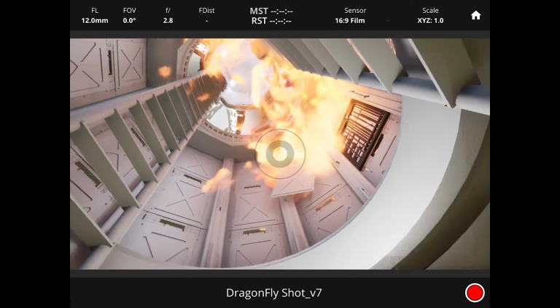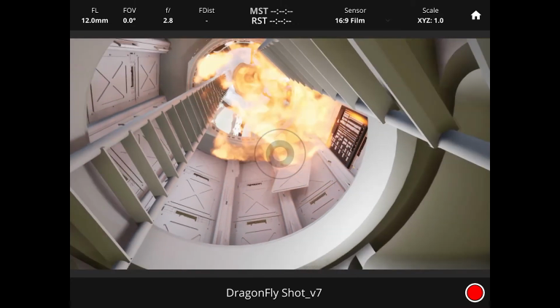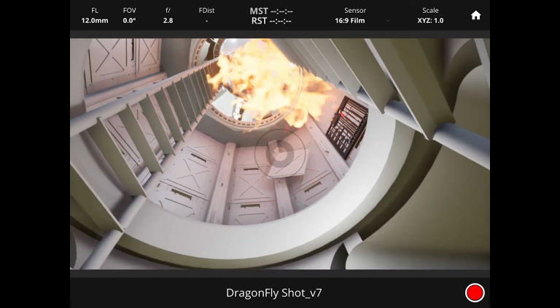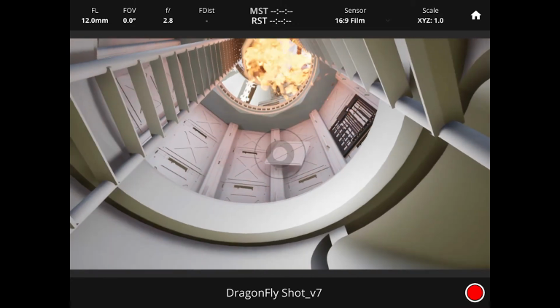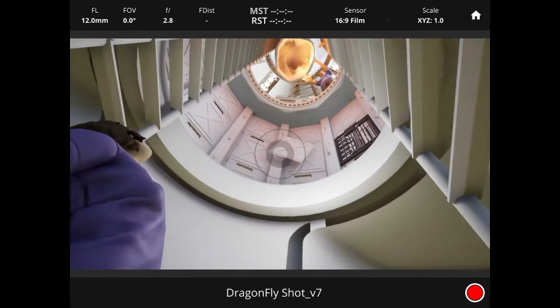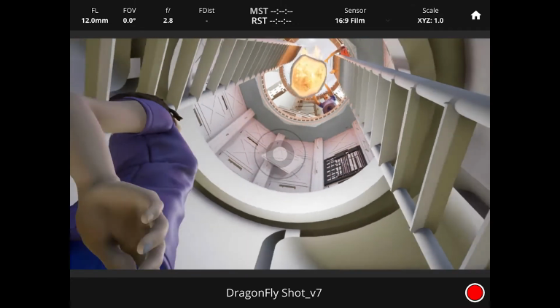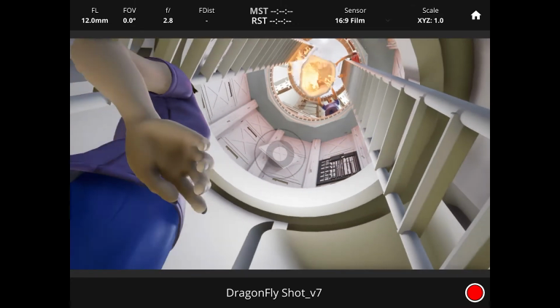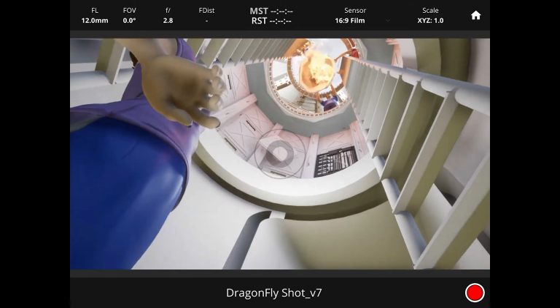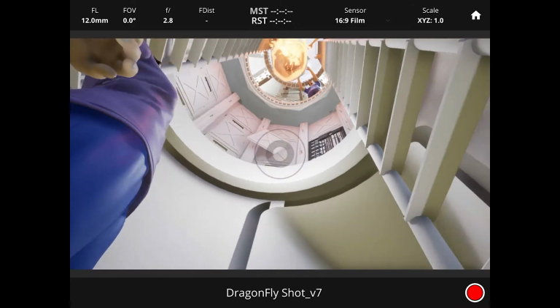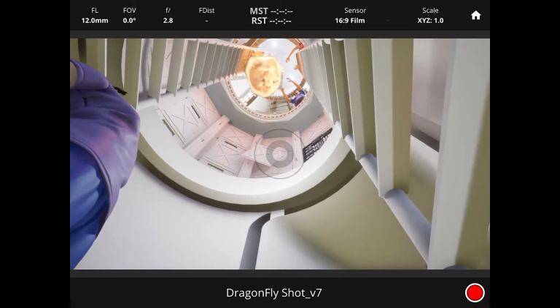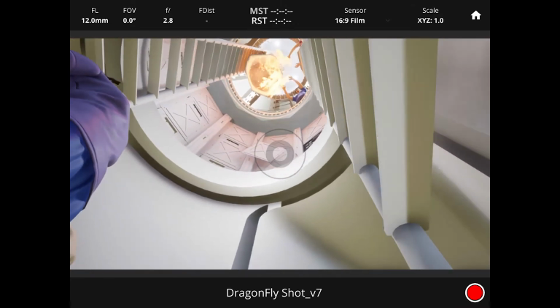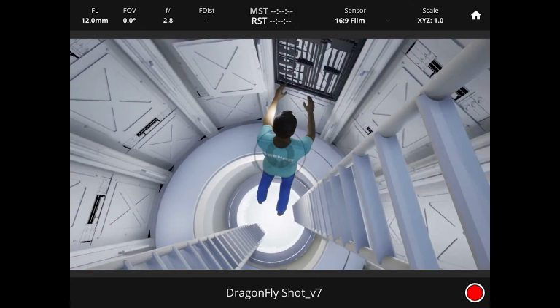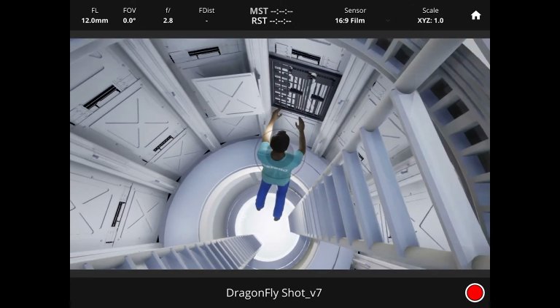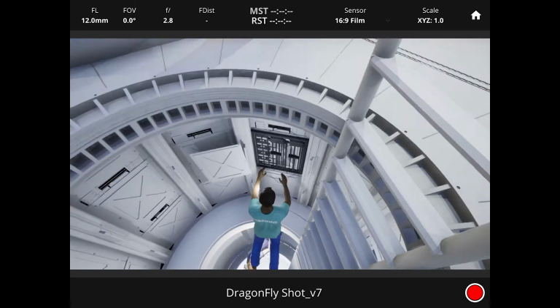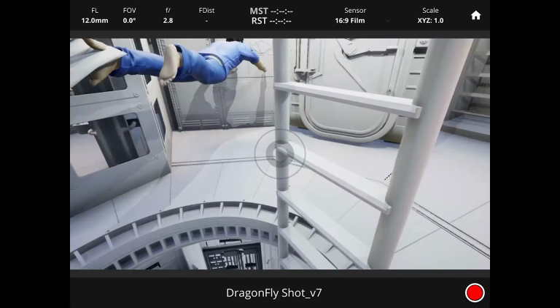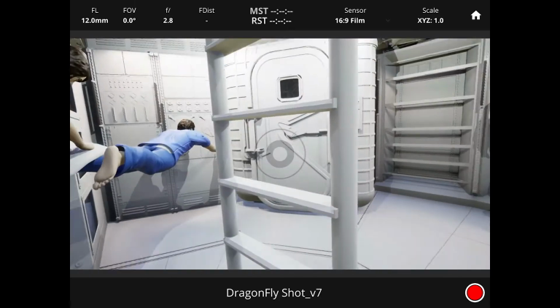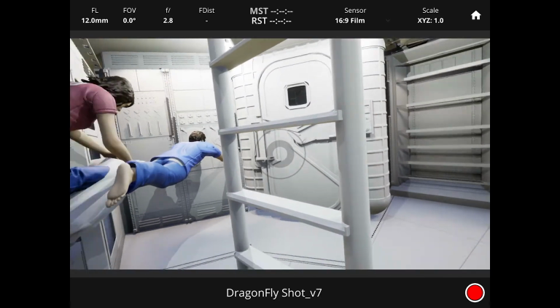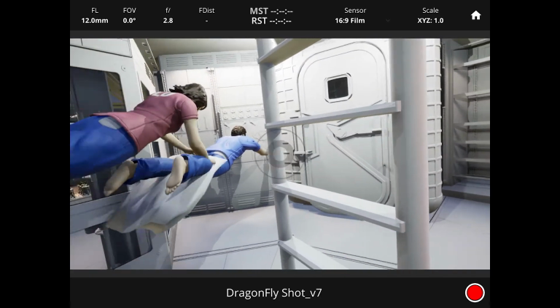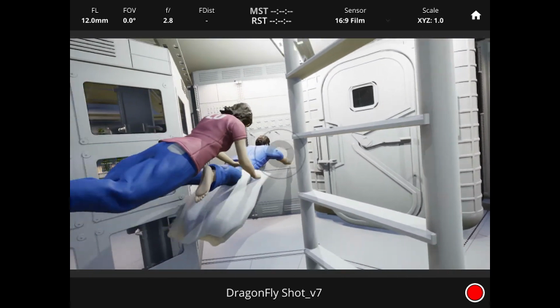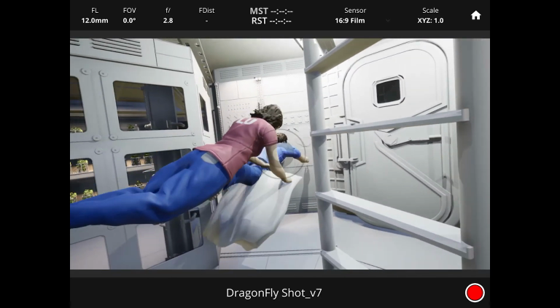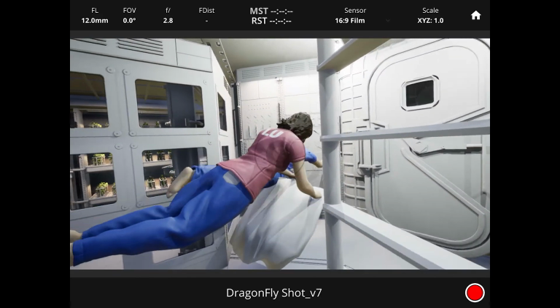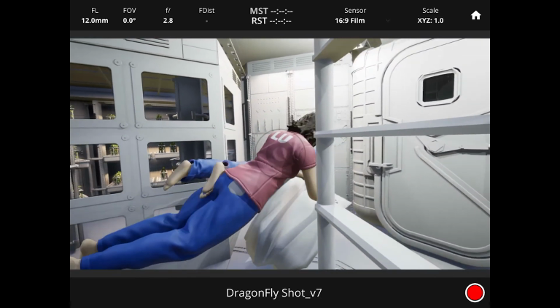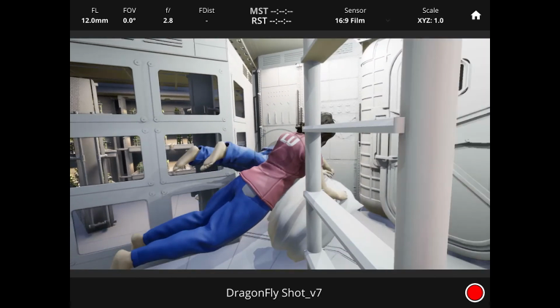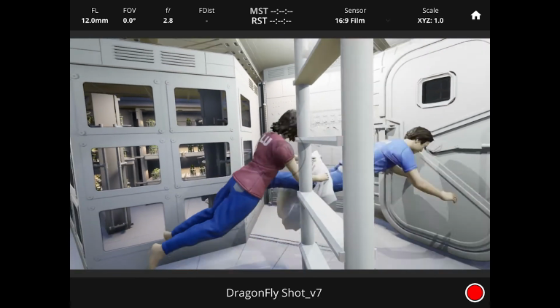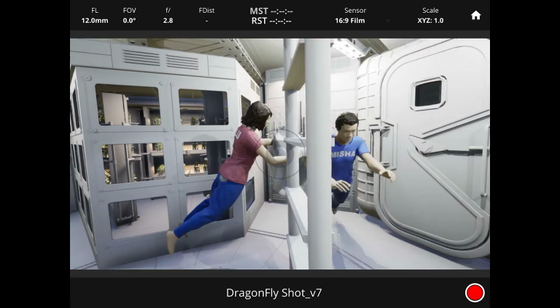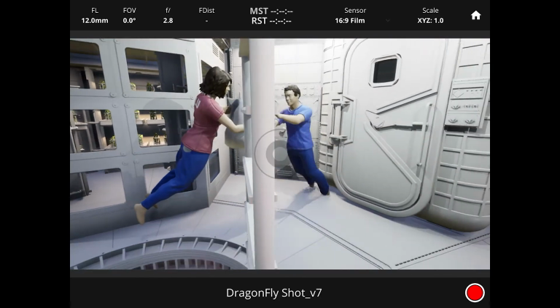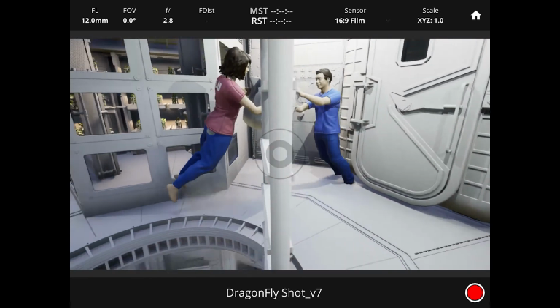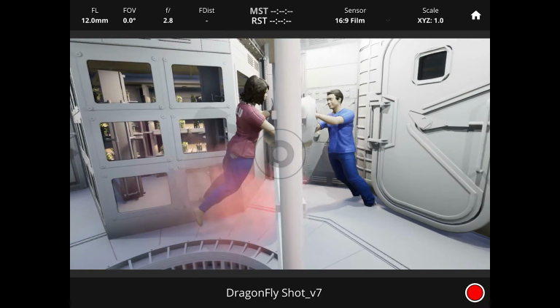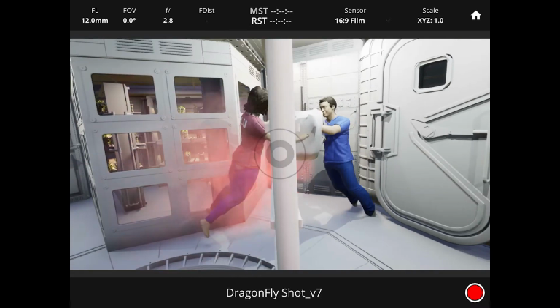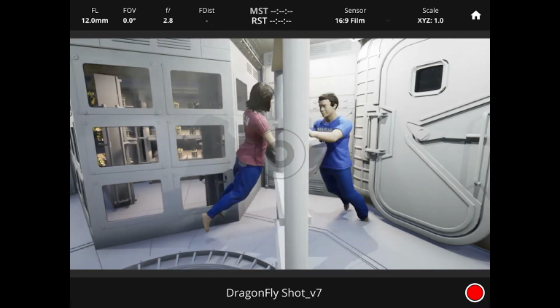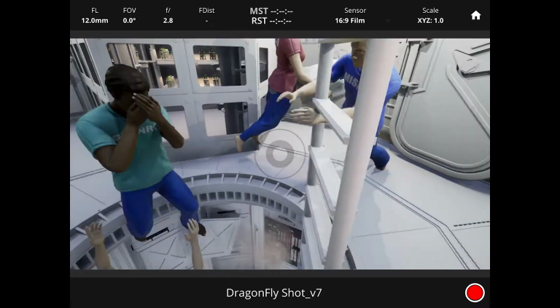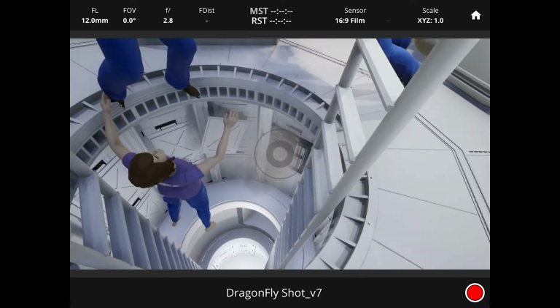The Dragonfly system really gives you a virtual viewfinder that you can look at the world in a similar way to holding a regular camera on set and looking at a viewfinder.